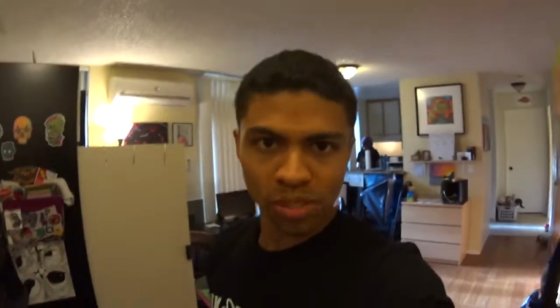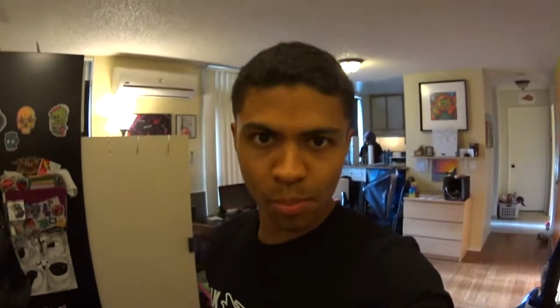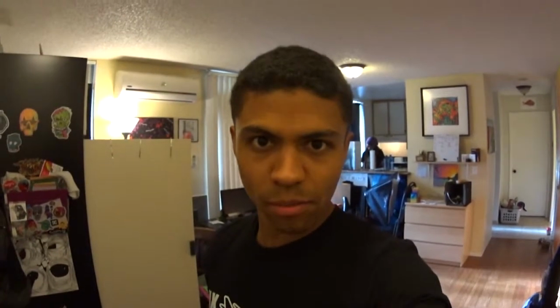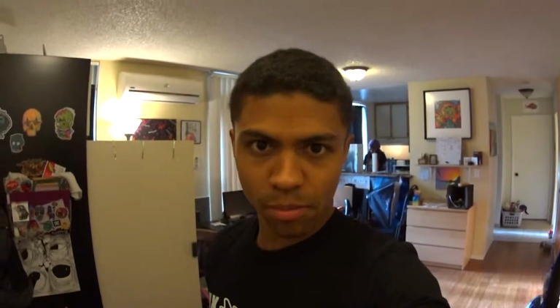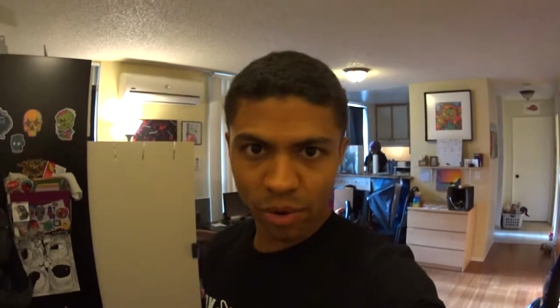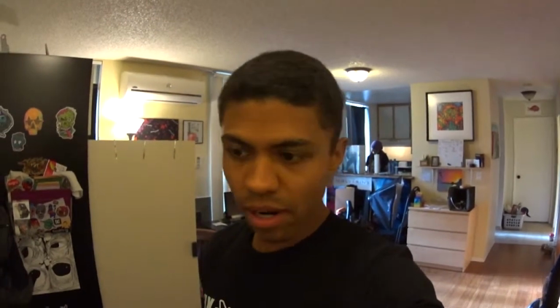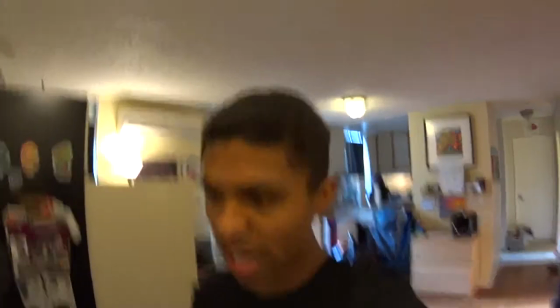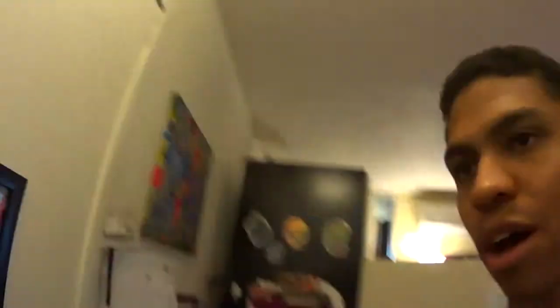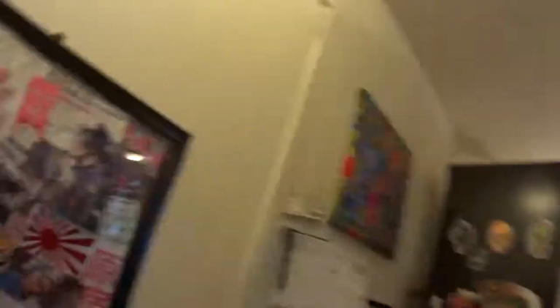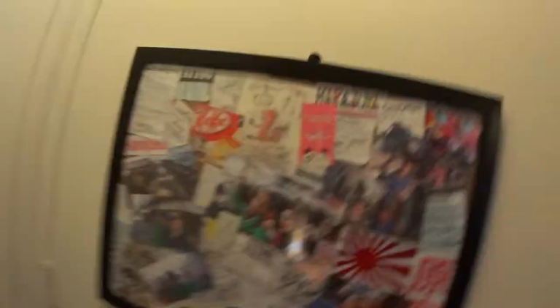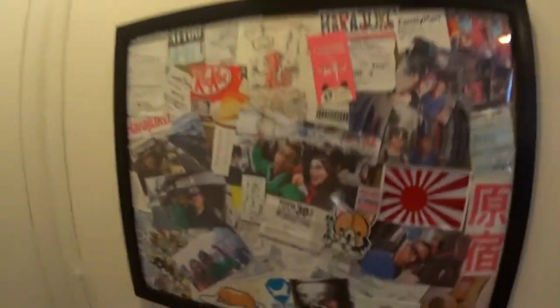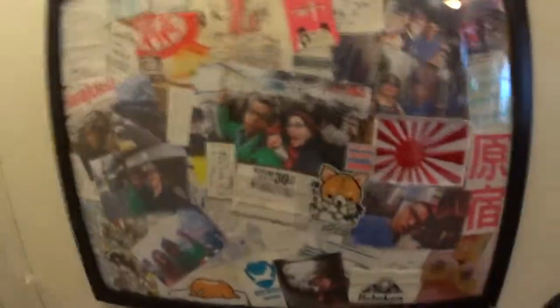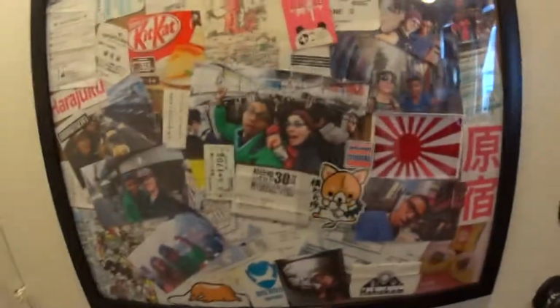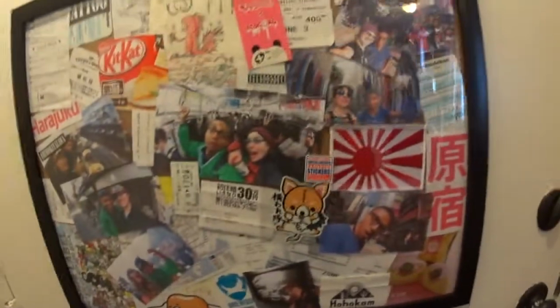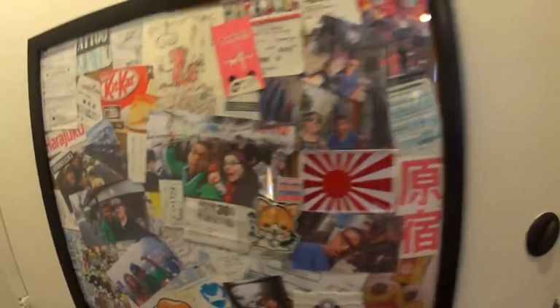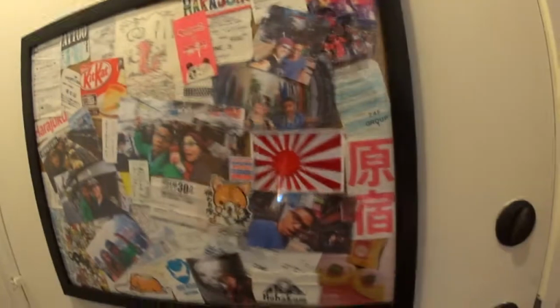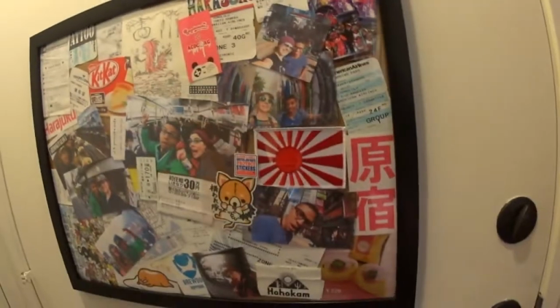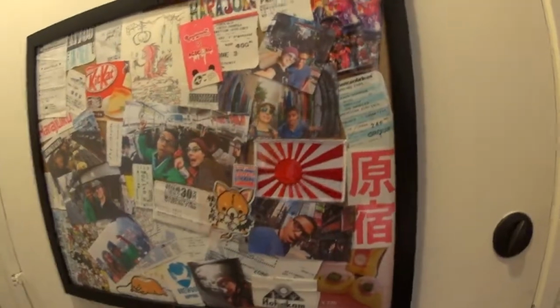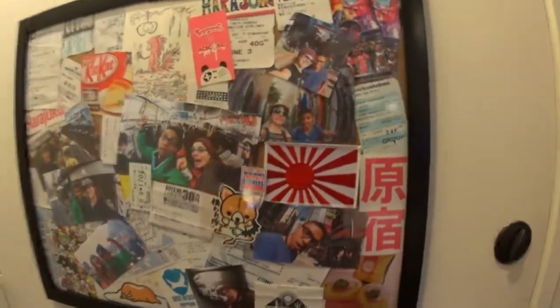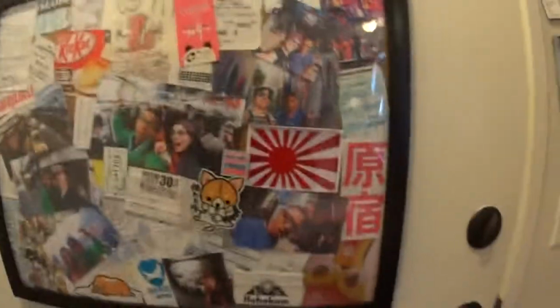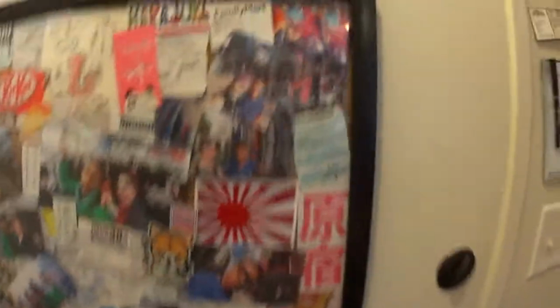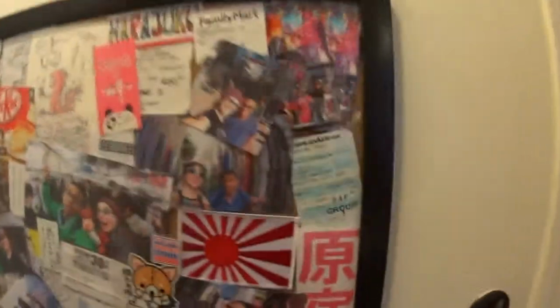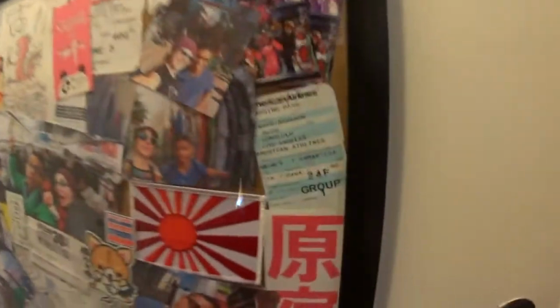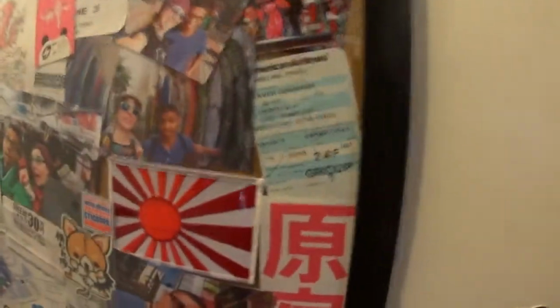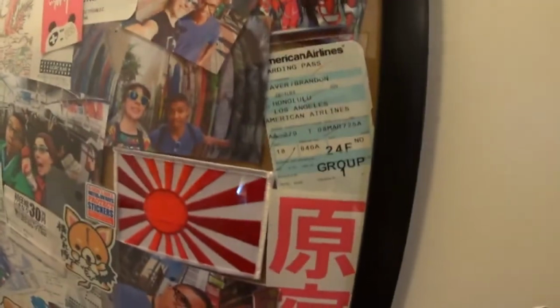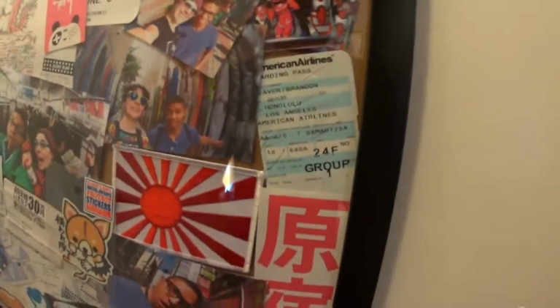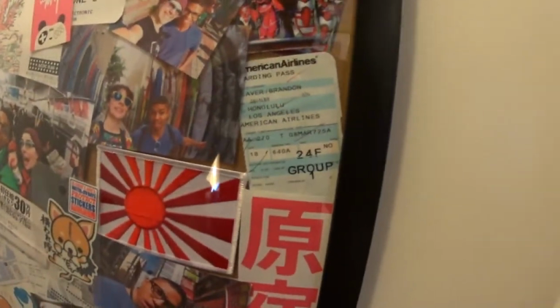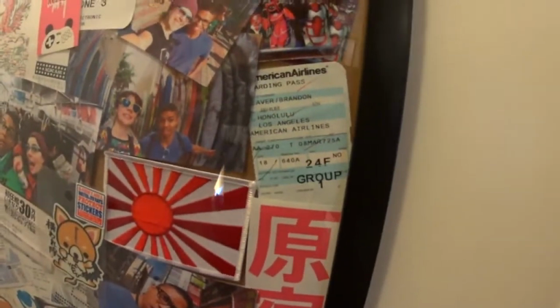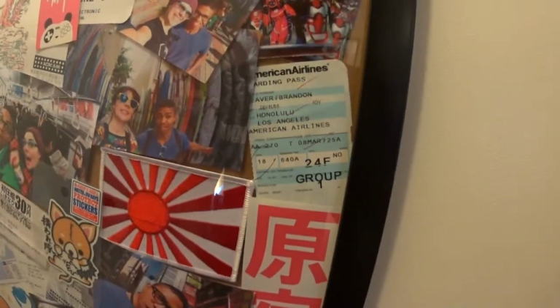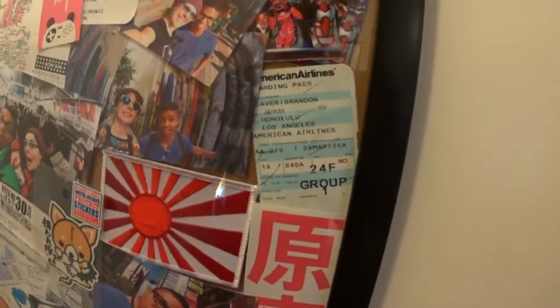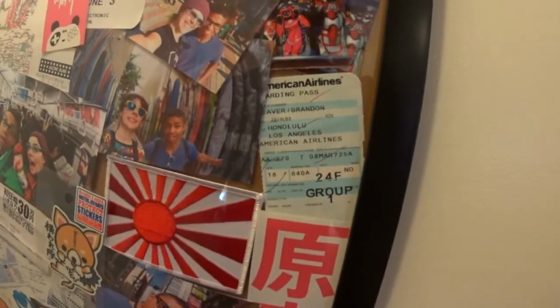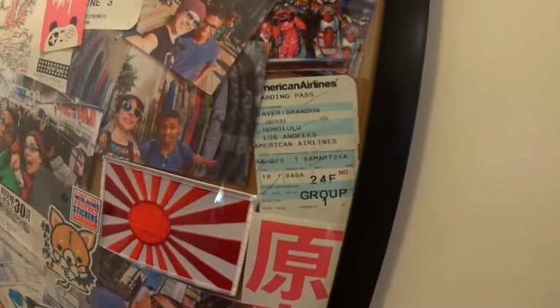What's up everybody, Brandon Weaver here. Check it out. This is a collage that myself and my girlfriend Jenna made. Look at this — Honolulu to Los Angeles.